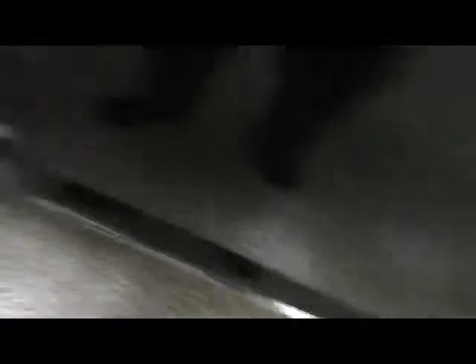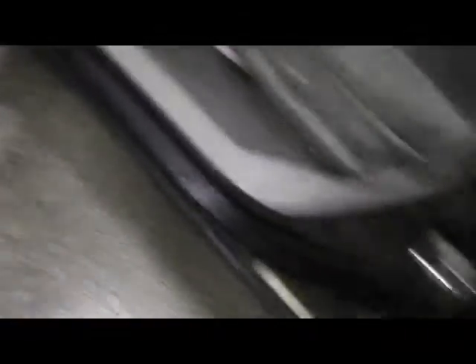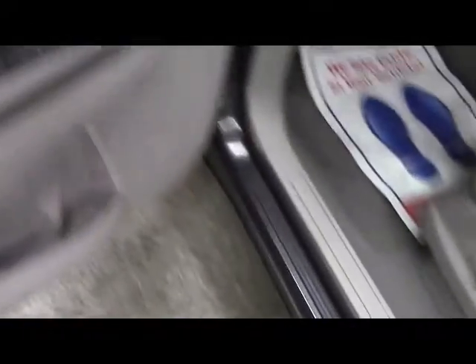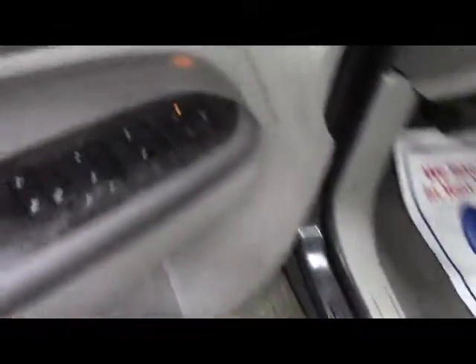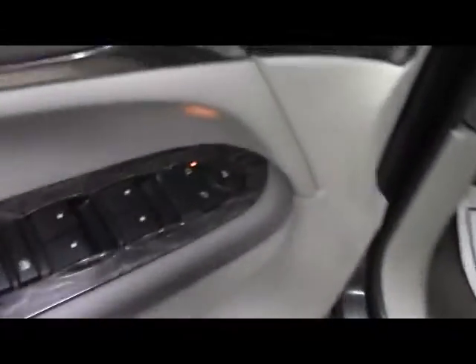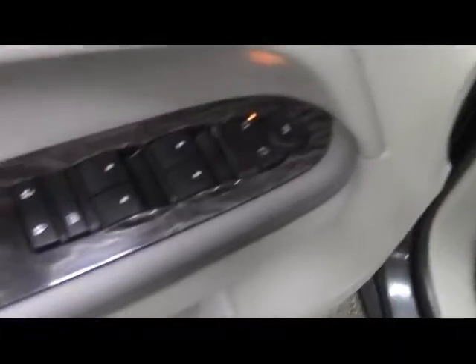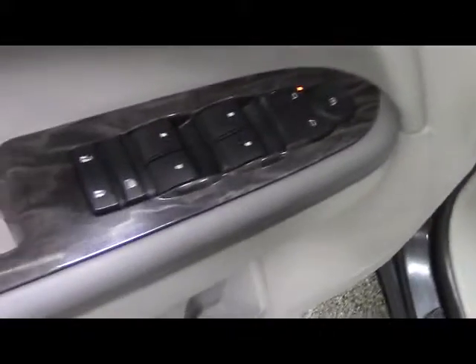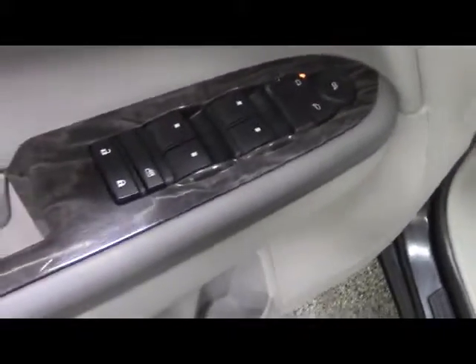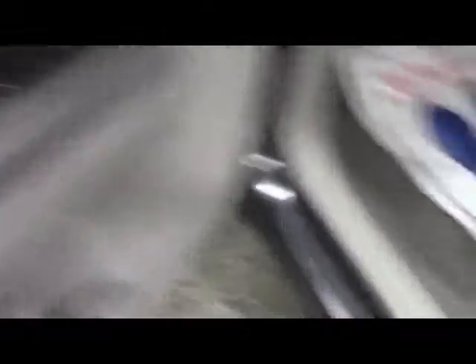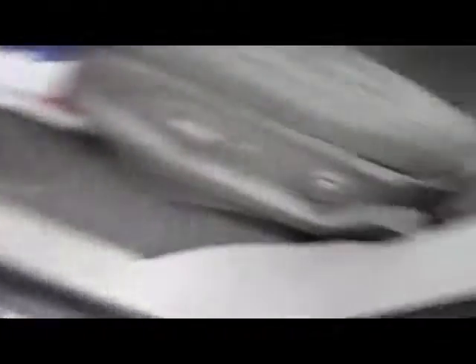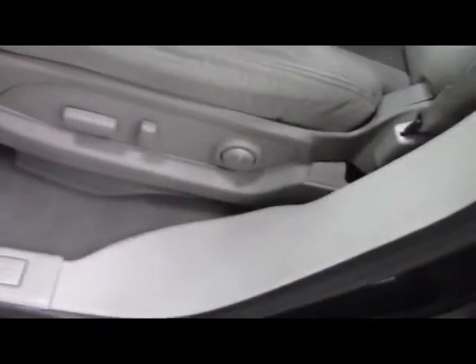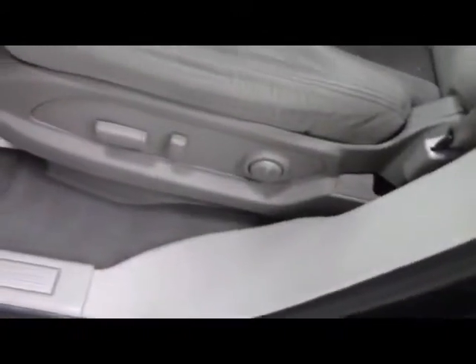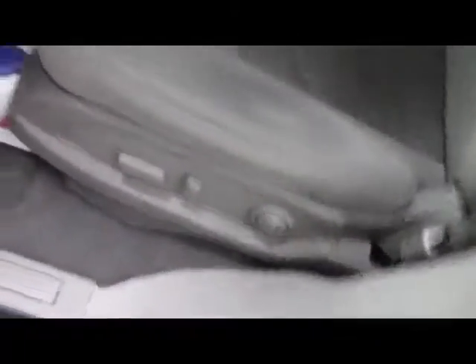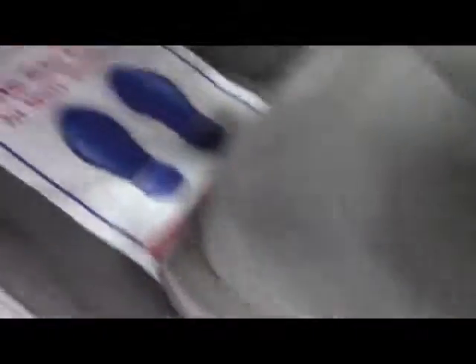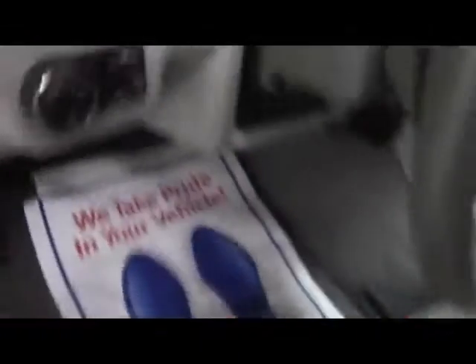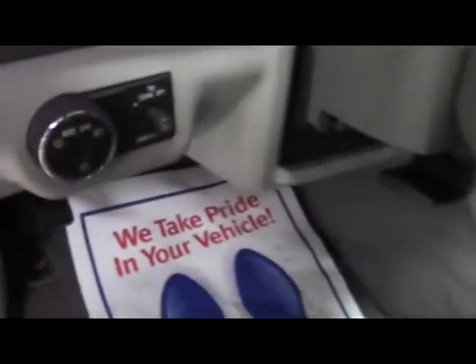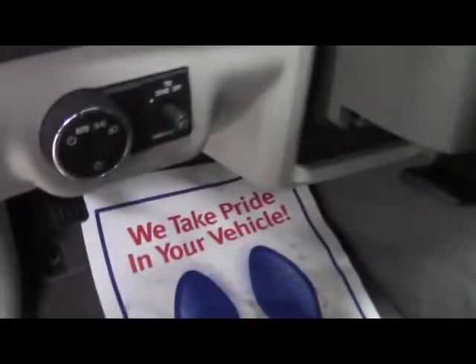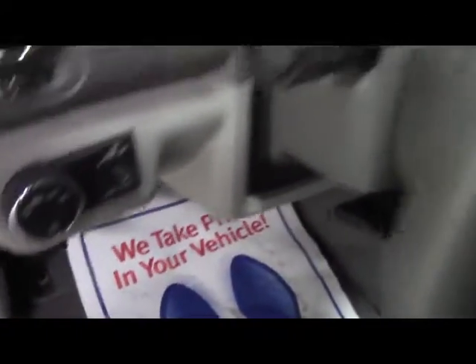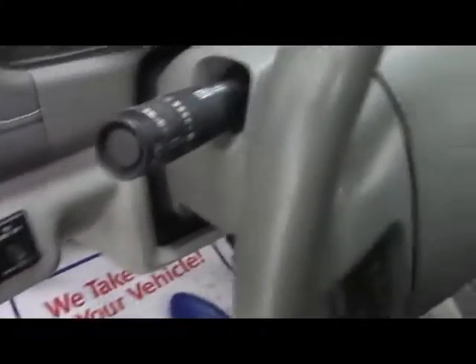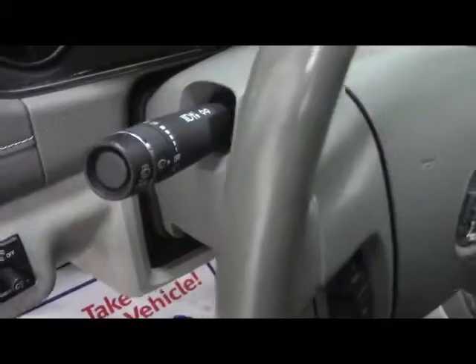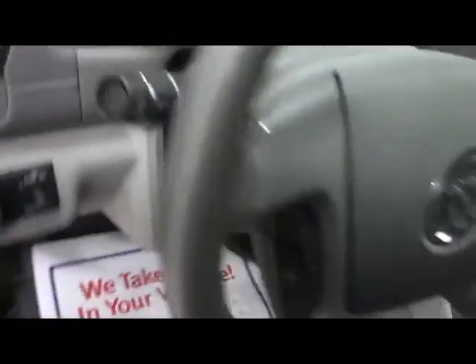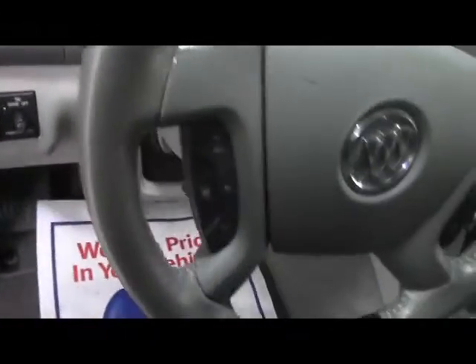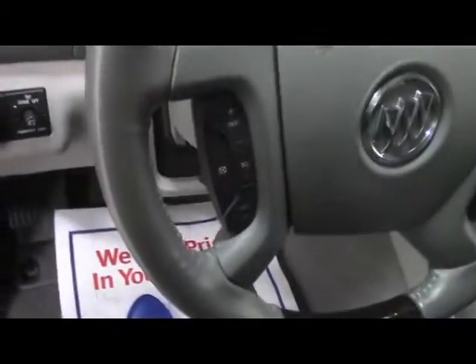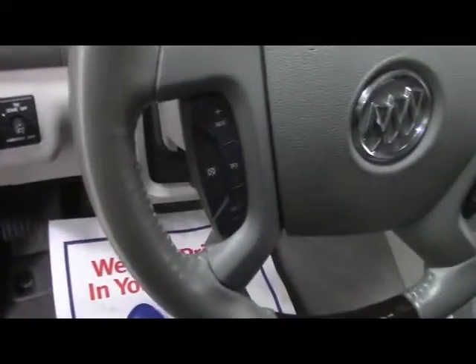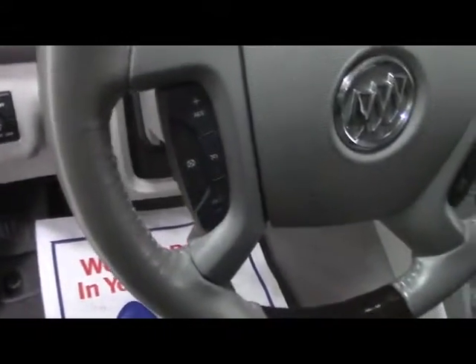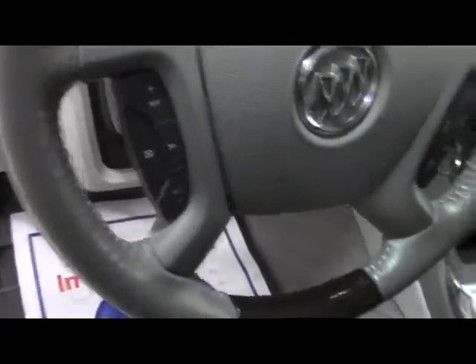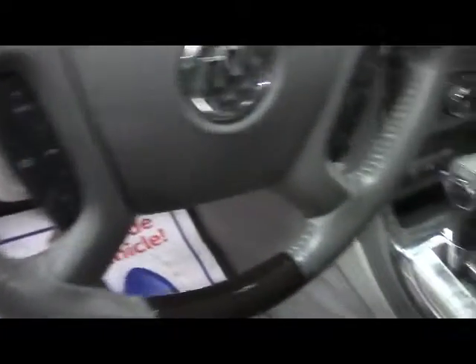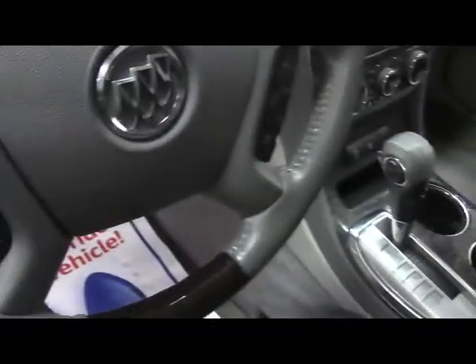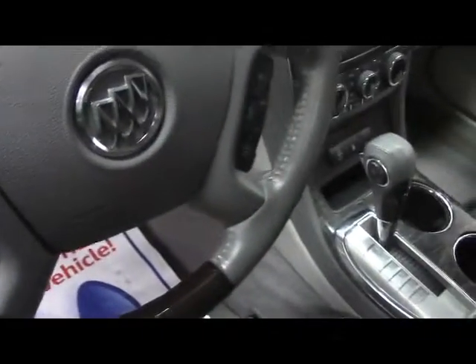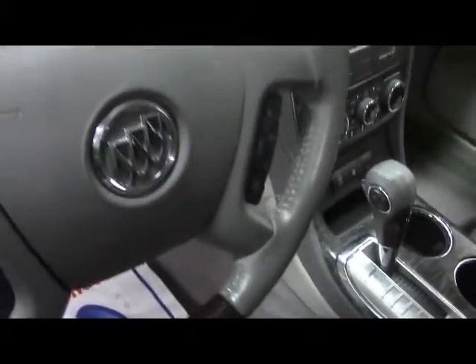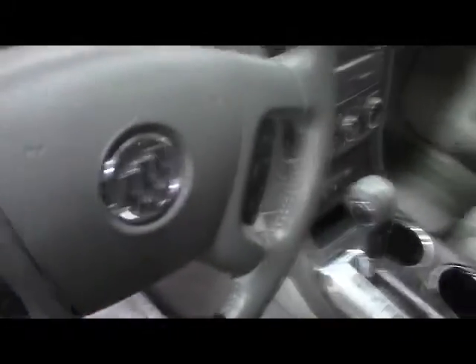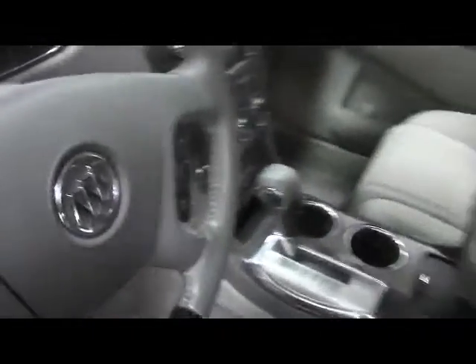On the driver's door, we have side mirror, window, and lock control, as well as power controls on the driver's seat. On the dash, headlights, stock windshield wipers, and on the steering wheel we have cruise control and vehicle information.